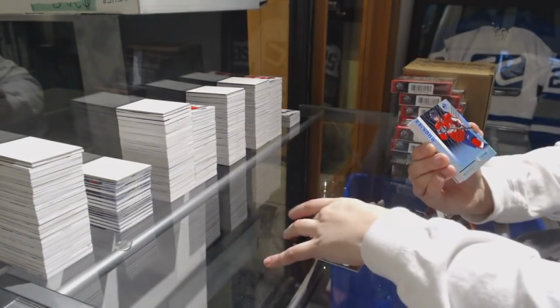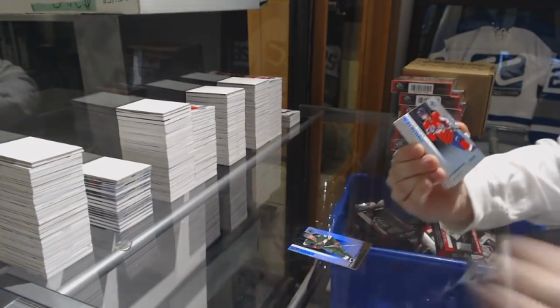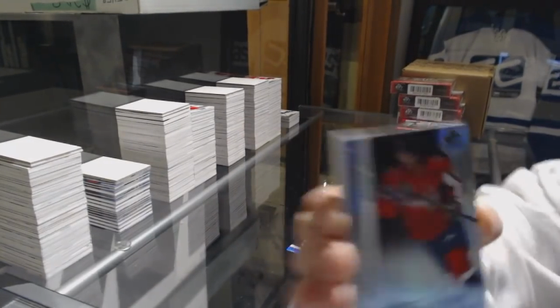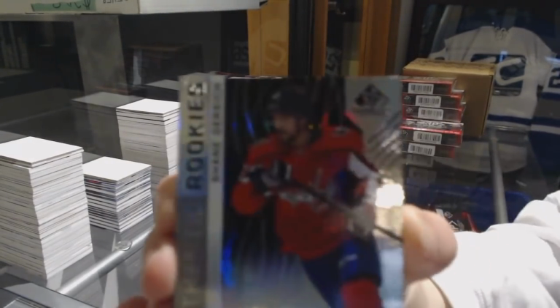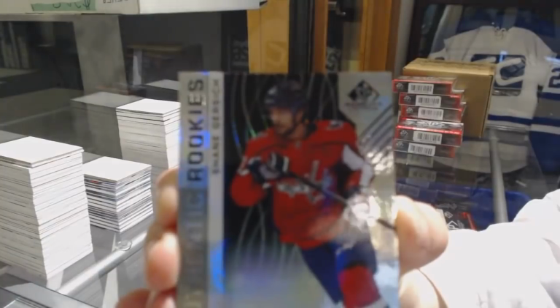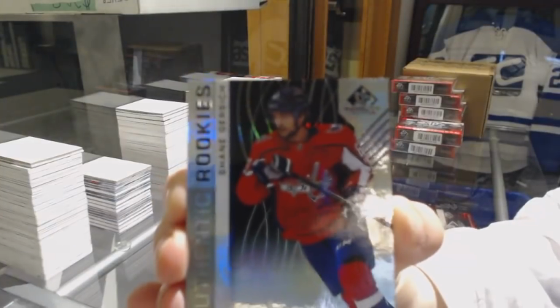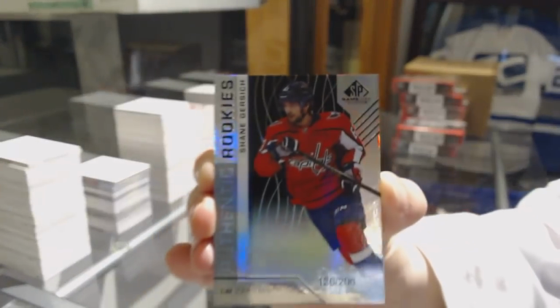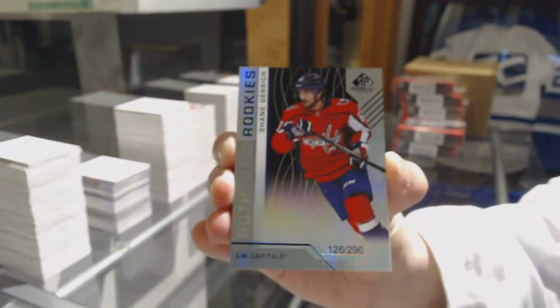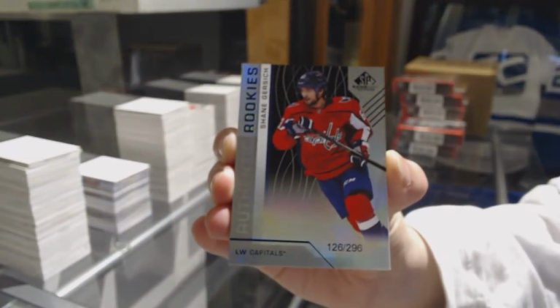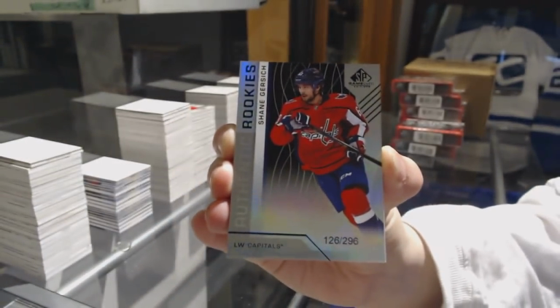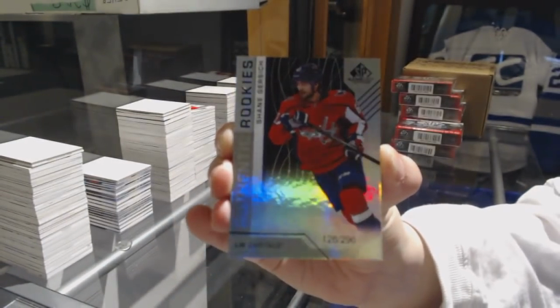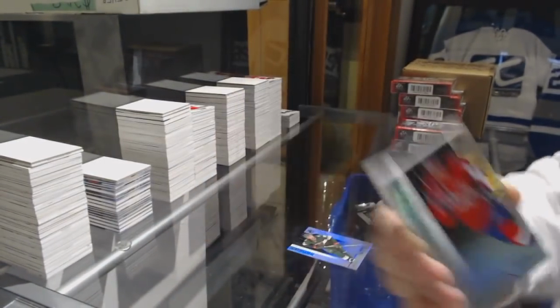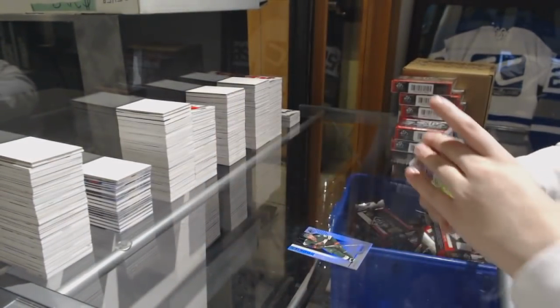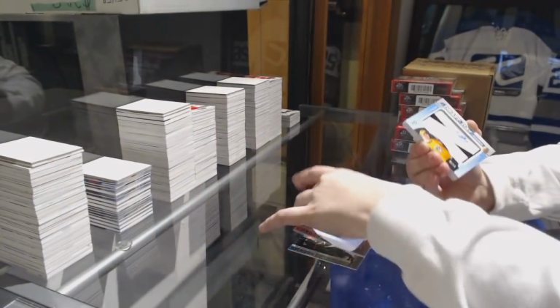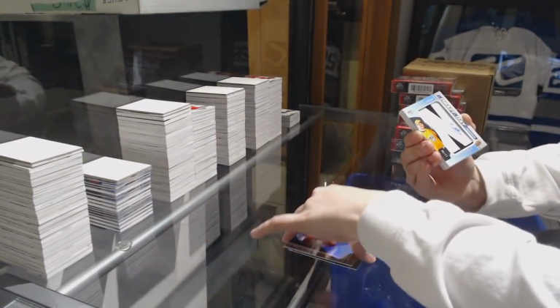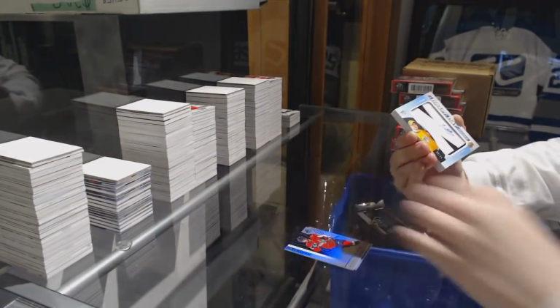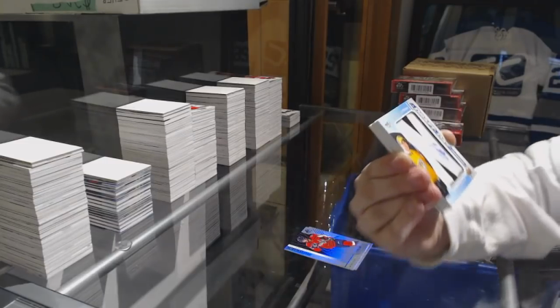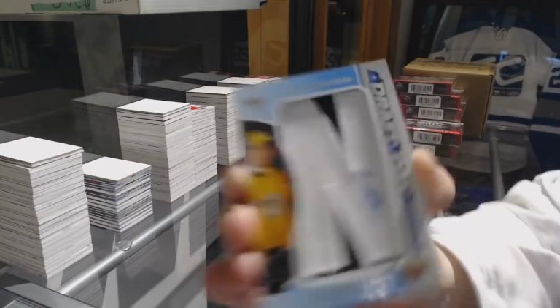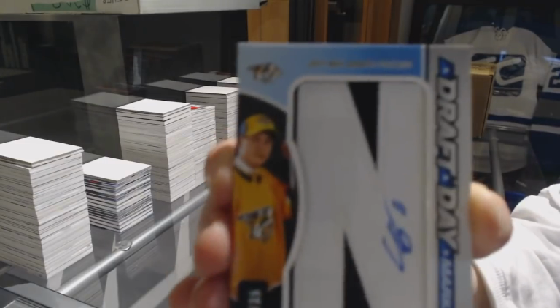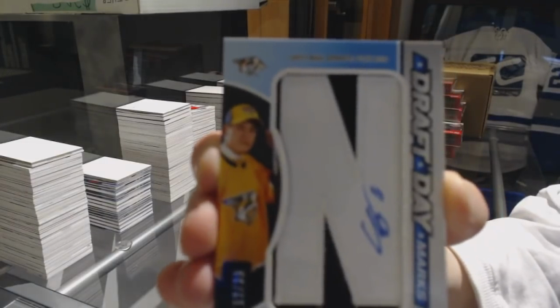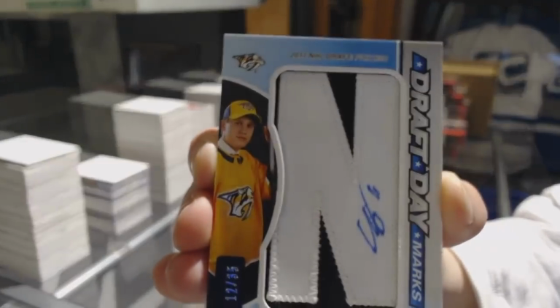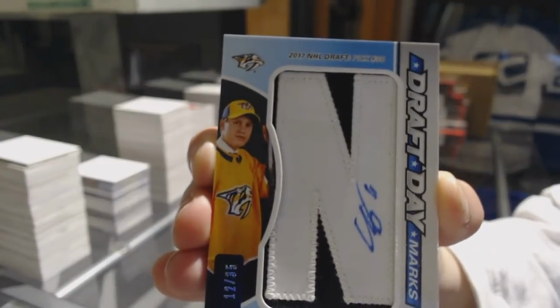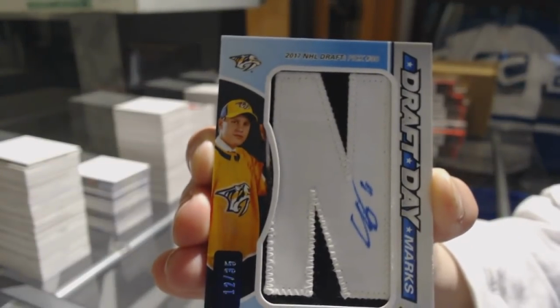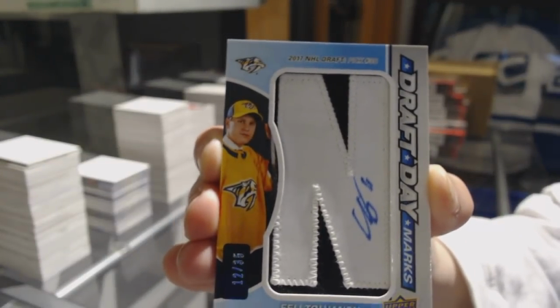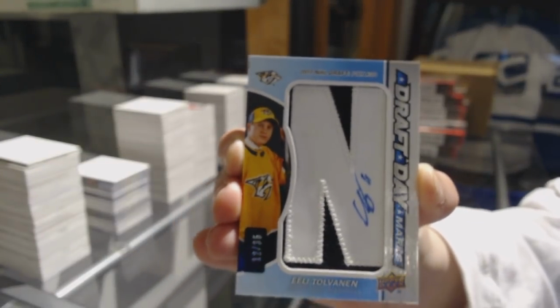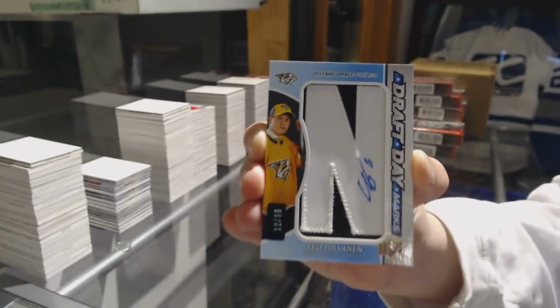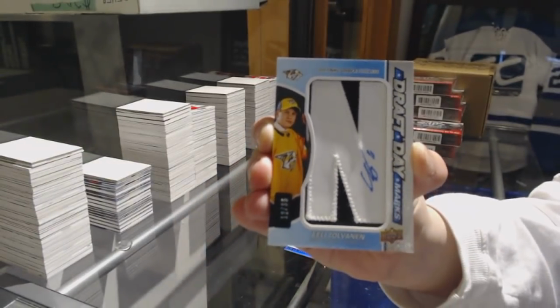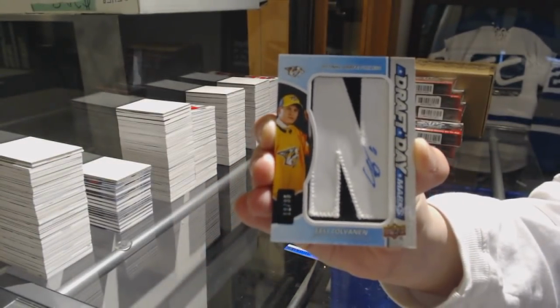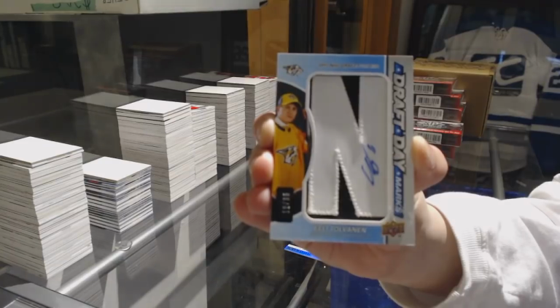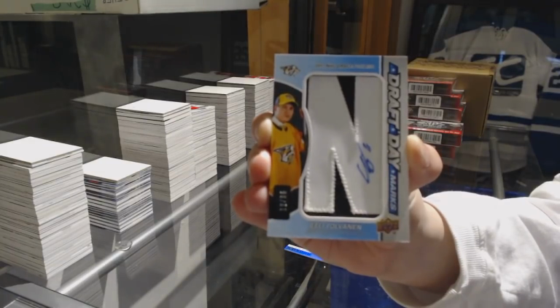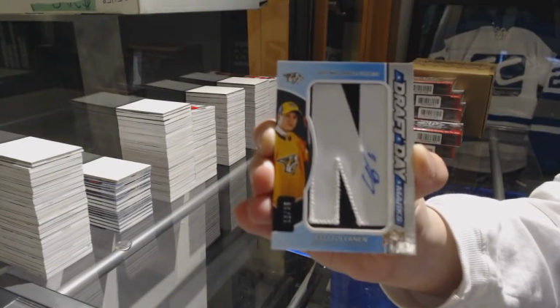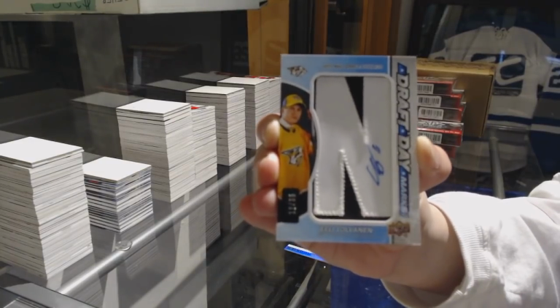Rainbow number 296, Shane Gersish for the Washington Capitals. Drop Day Marks number 235 for the Nashville Predators, Eli Tolbinin.